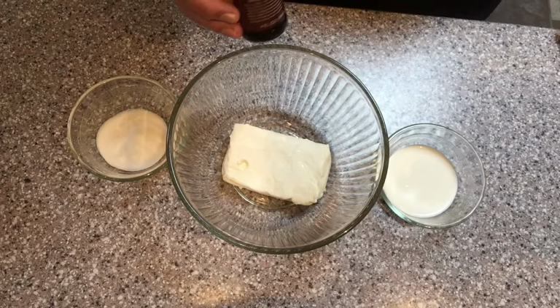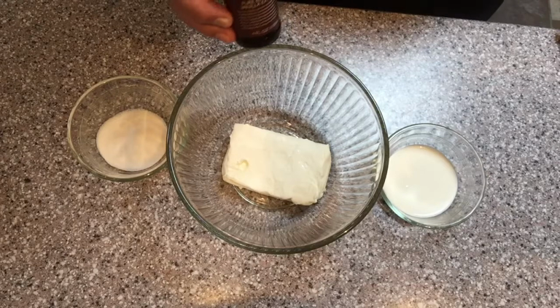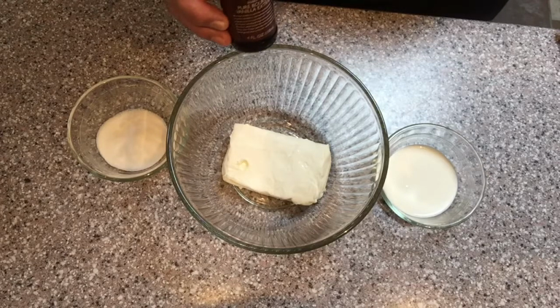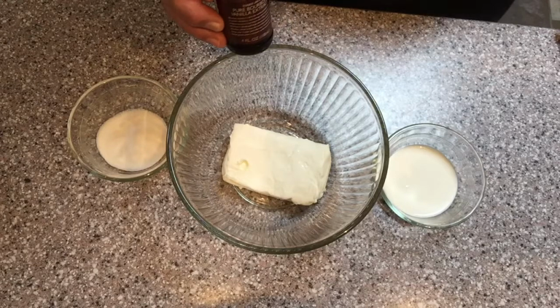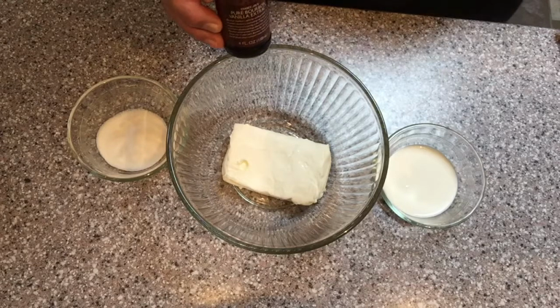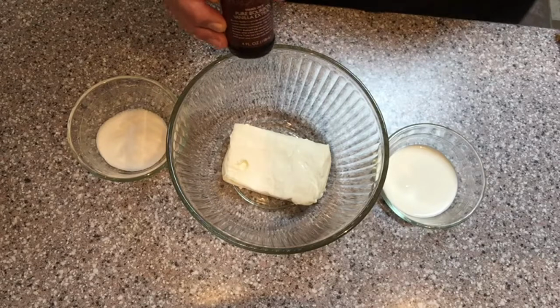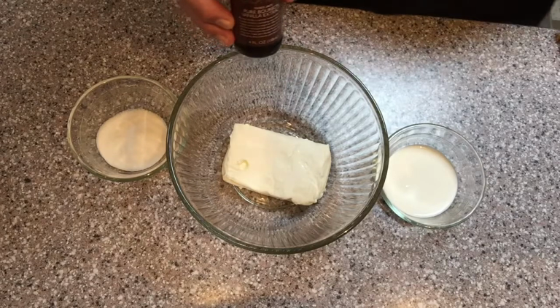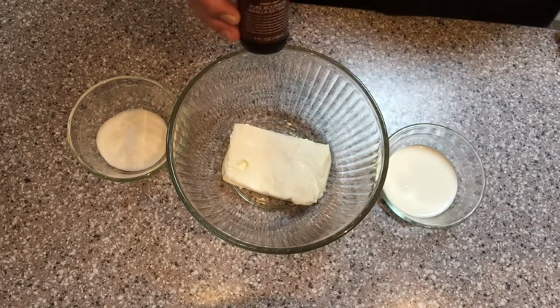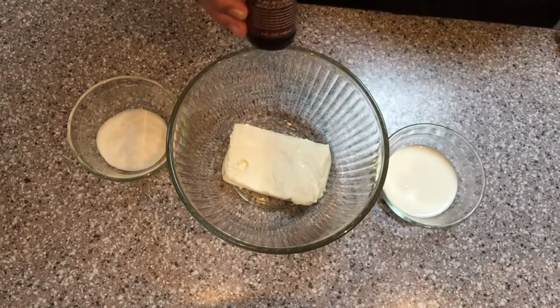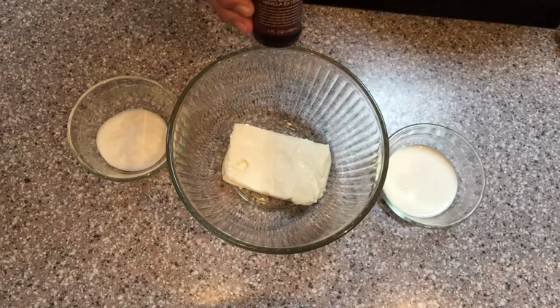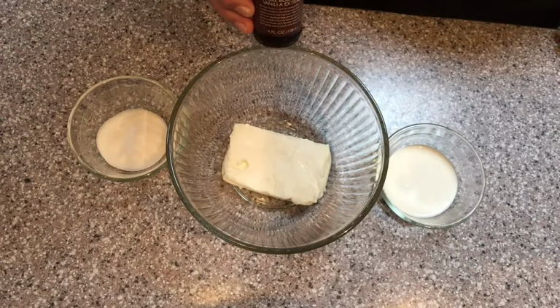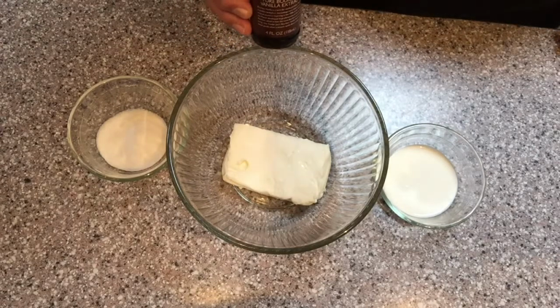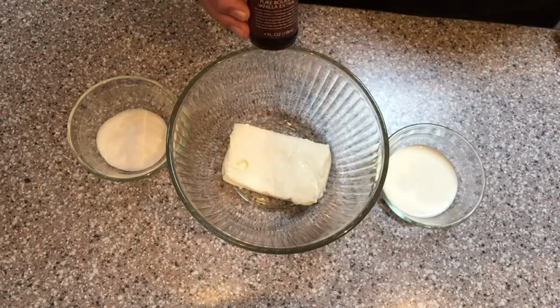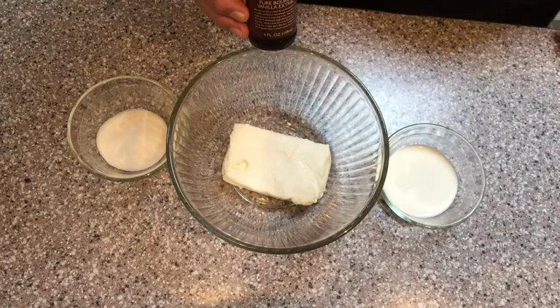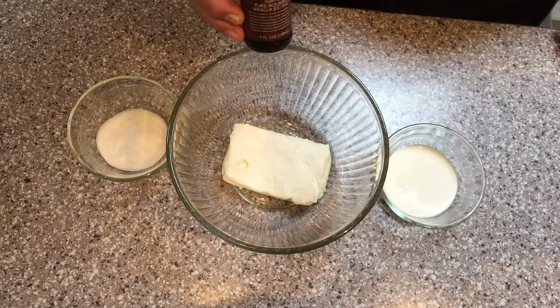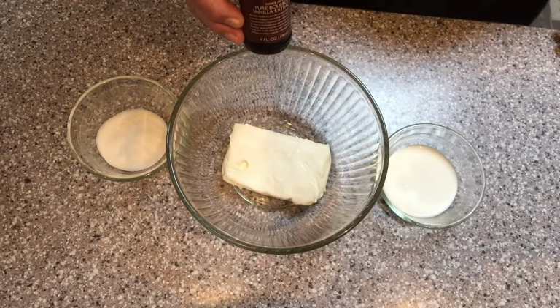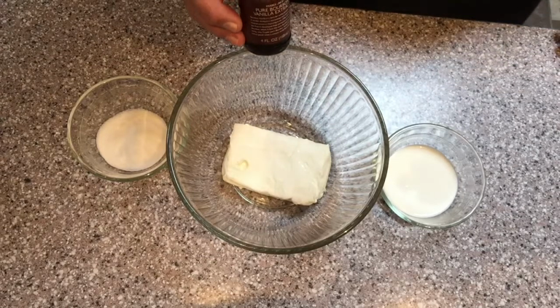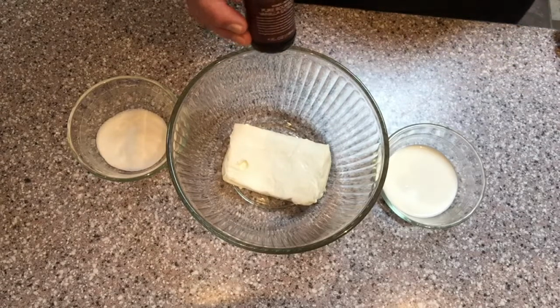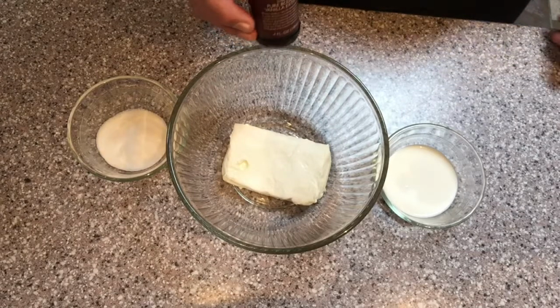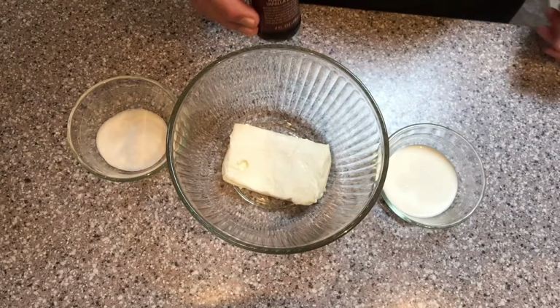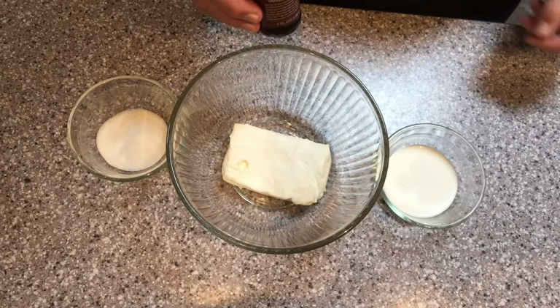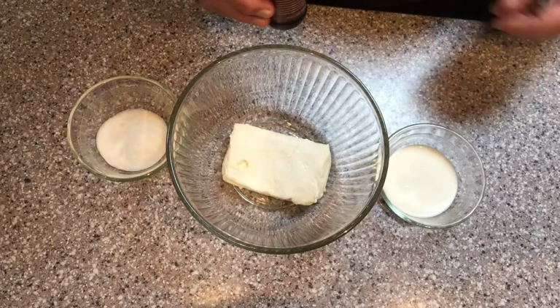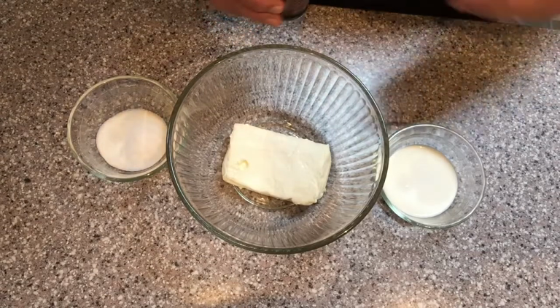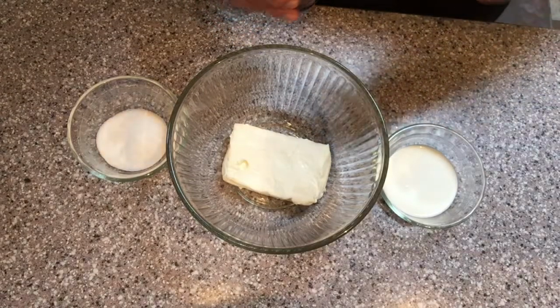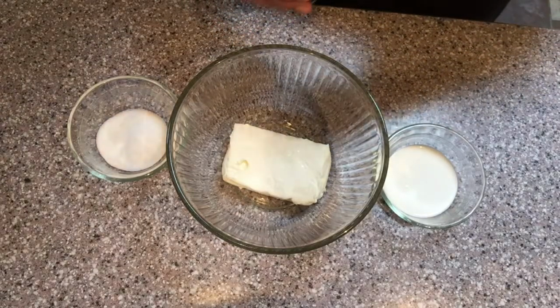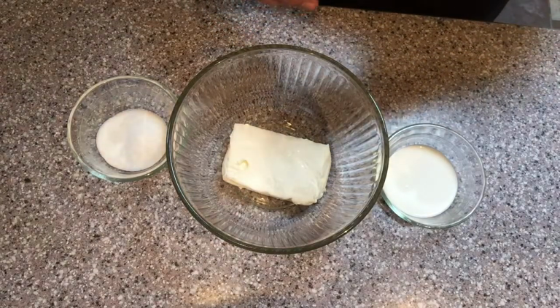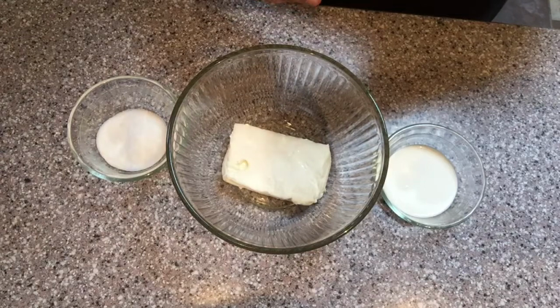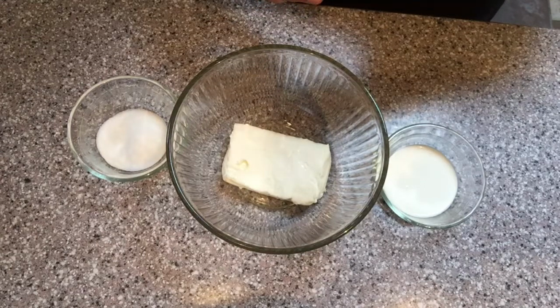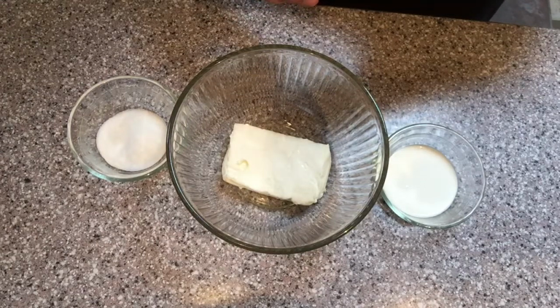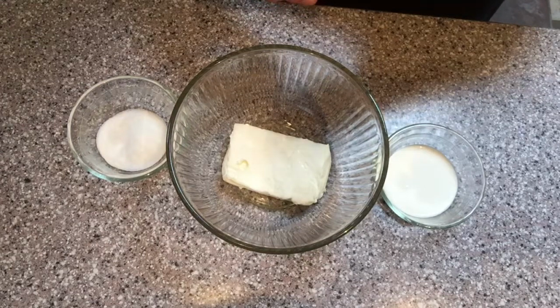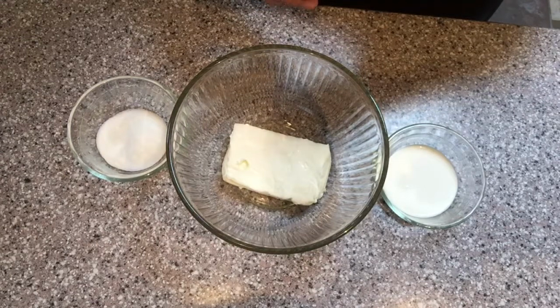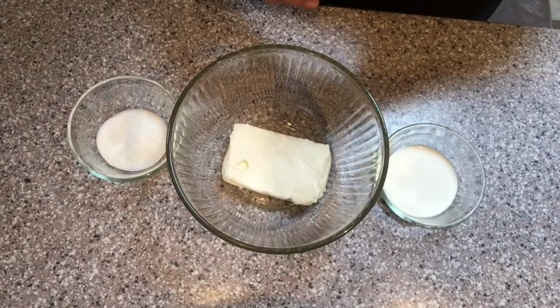If you forgot to take your cream cheese out of the refrigerator, you can easily soften it by putting it in the microwave on the defrost setting for about 15 to 30 seconds depending upon your machine.